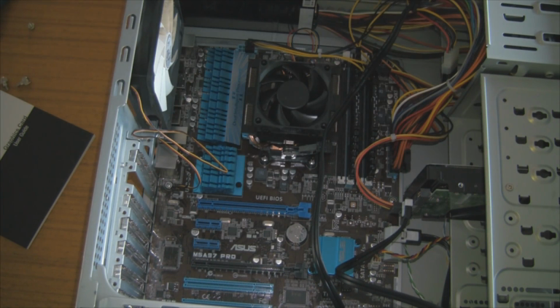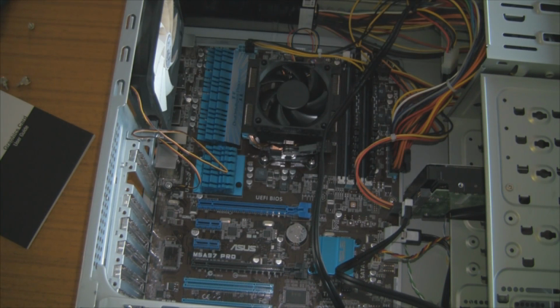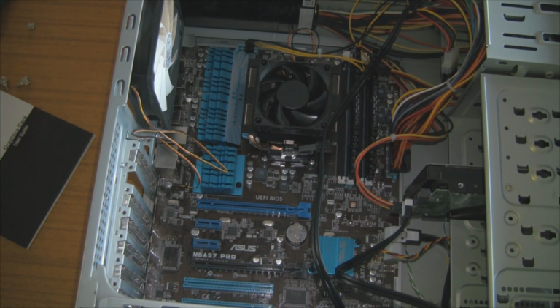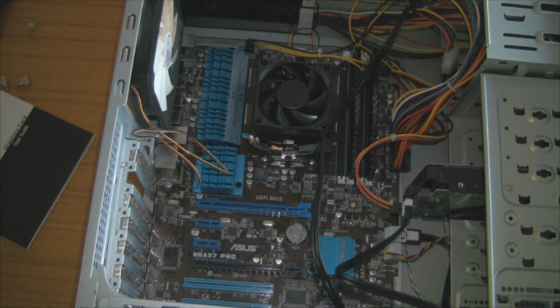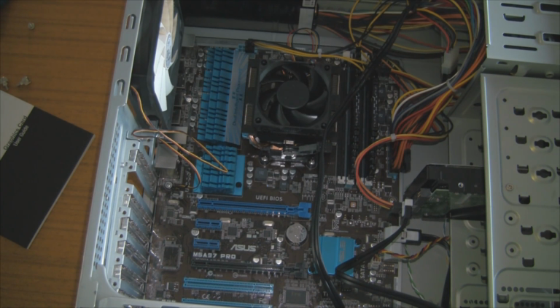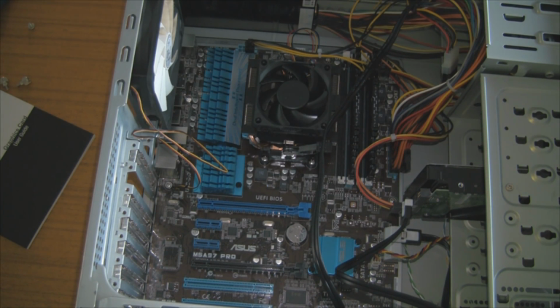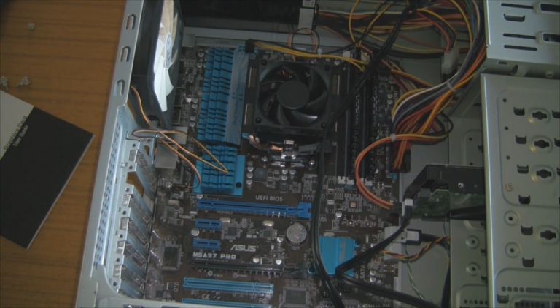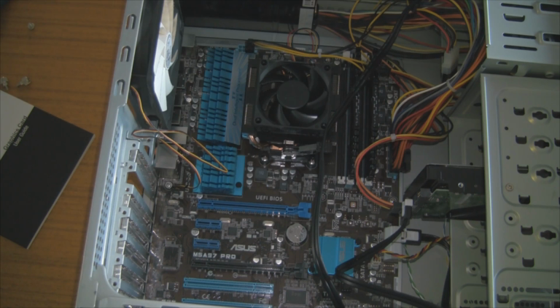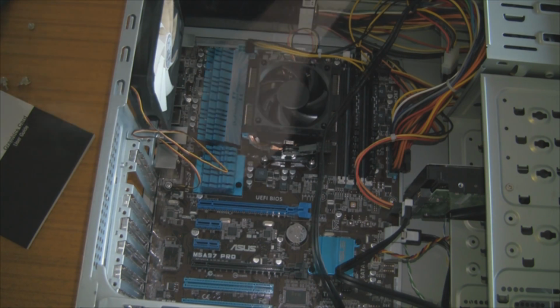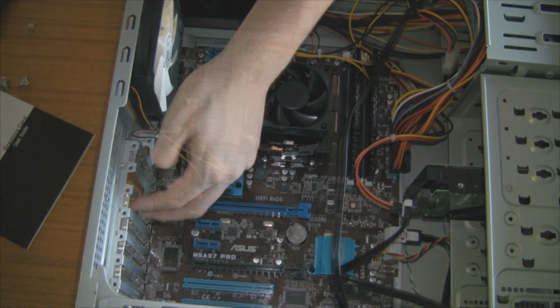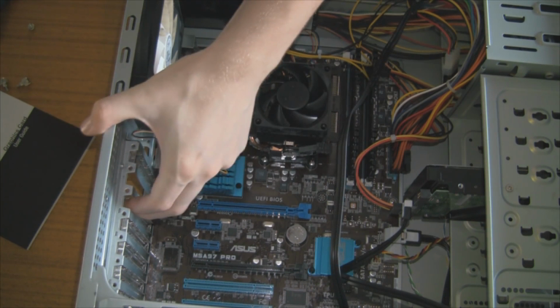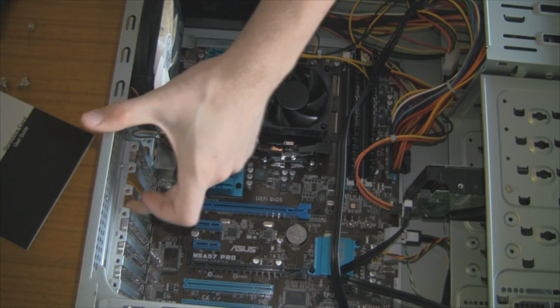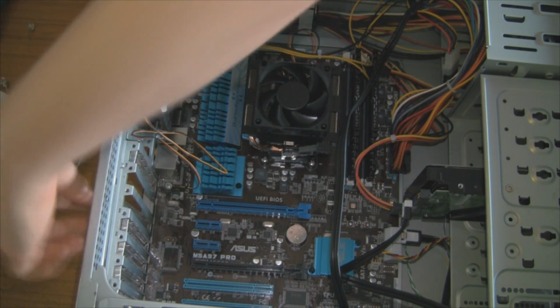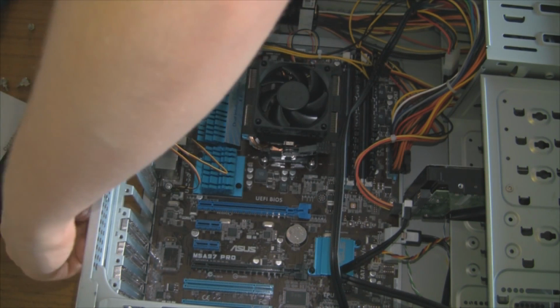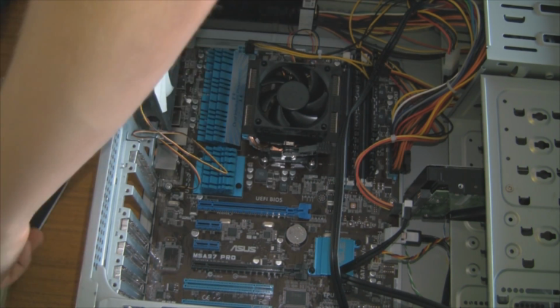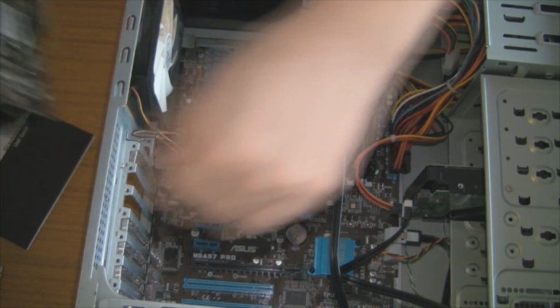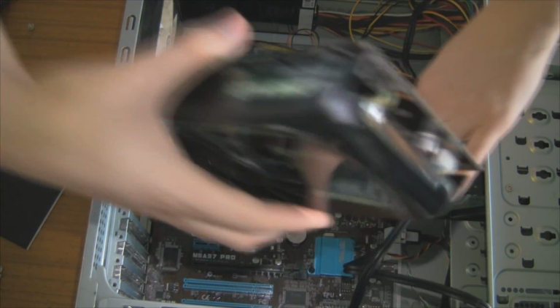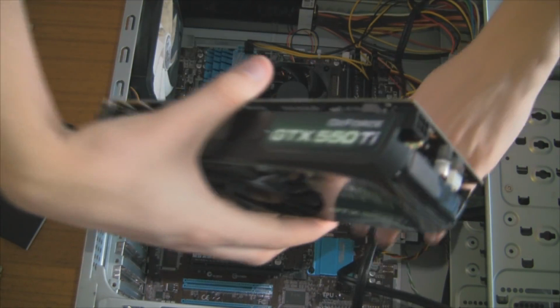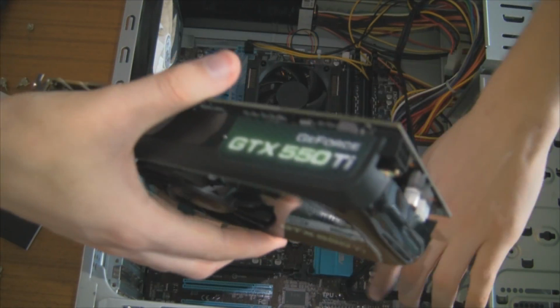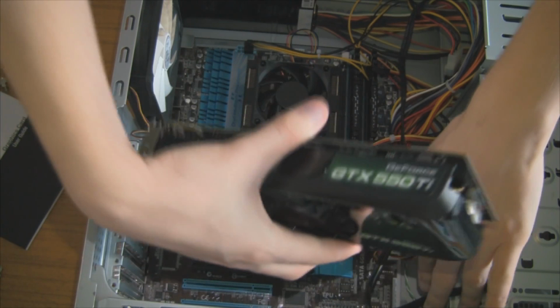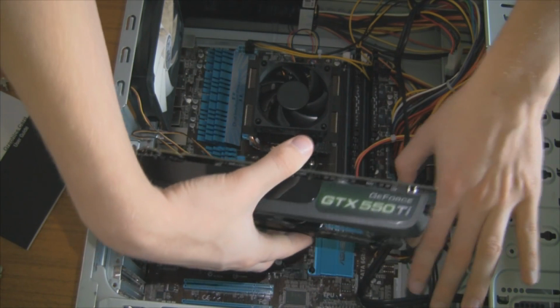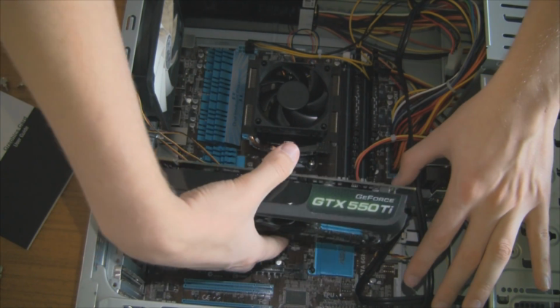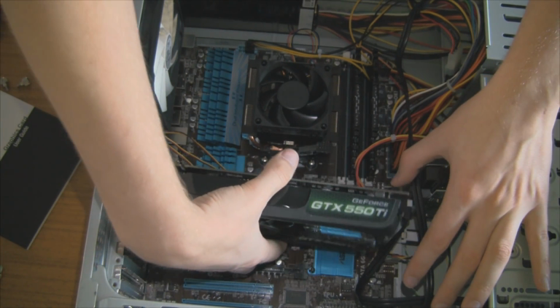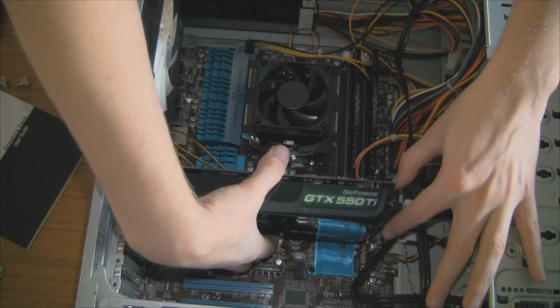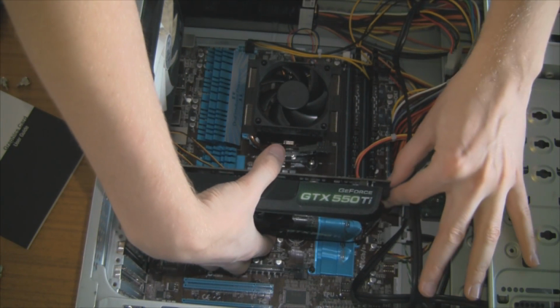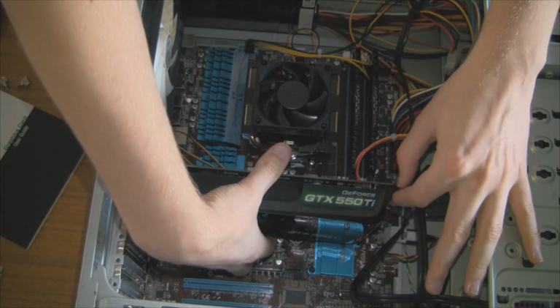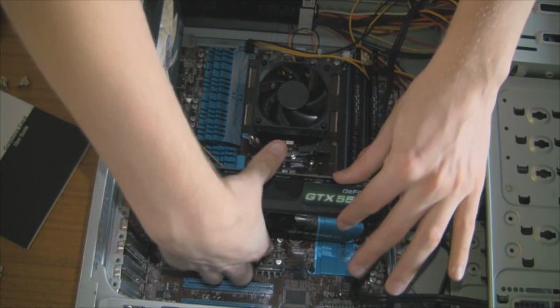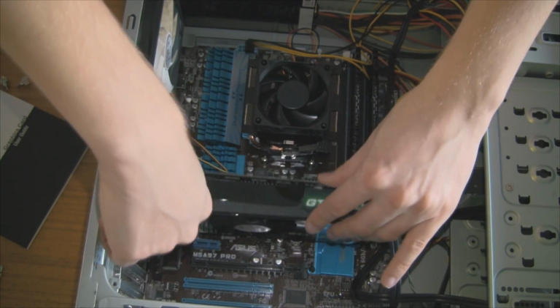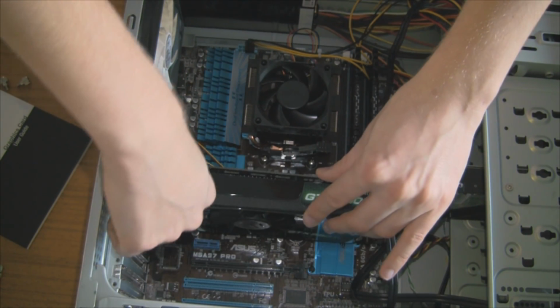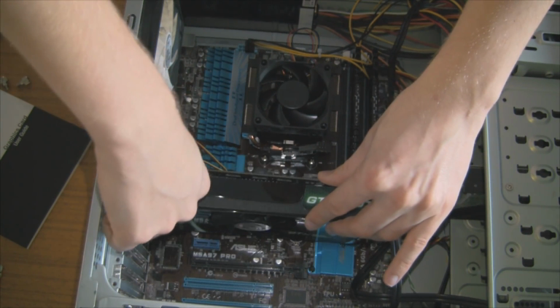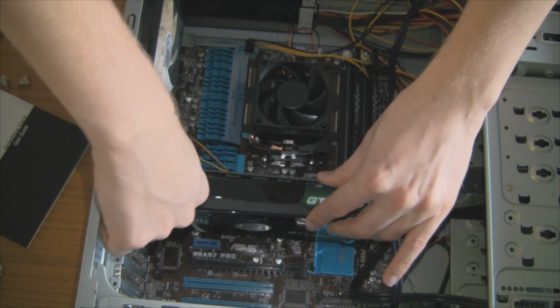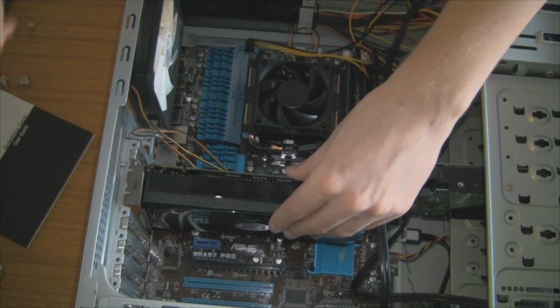So what we did there is remove the screw and simply push the clip down to take out the card. Now I'm going to open up a second slot, as this is a dual slot card, push that down, get this cable out of the way, and slide it into the PCI Express socket.